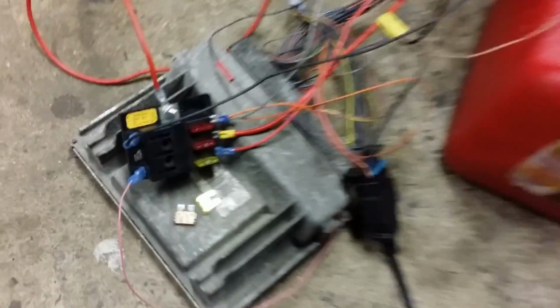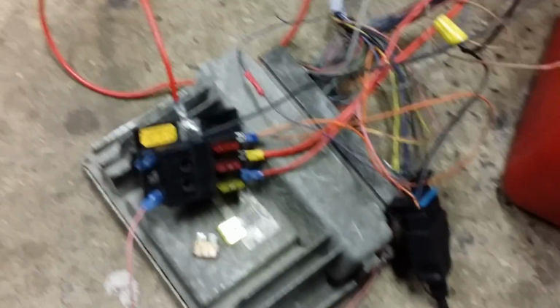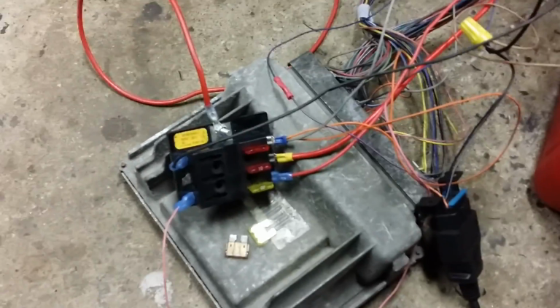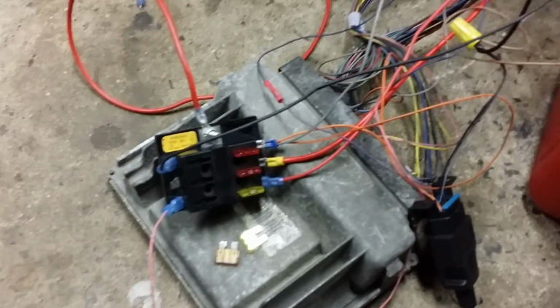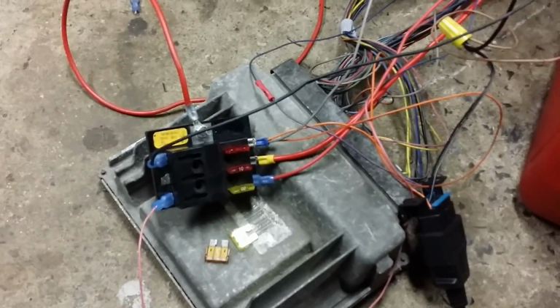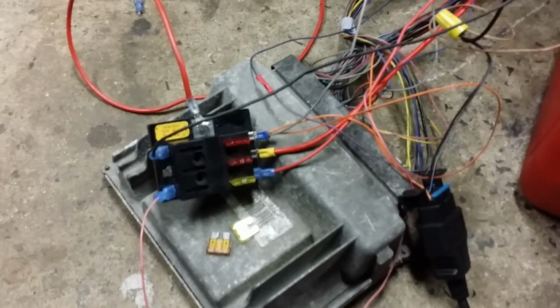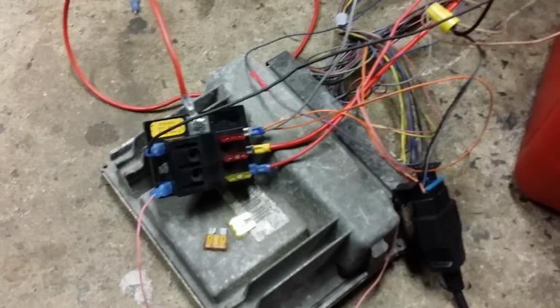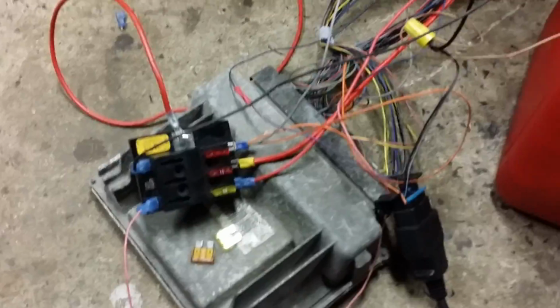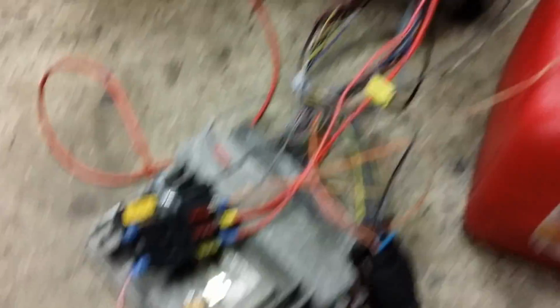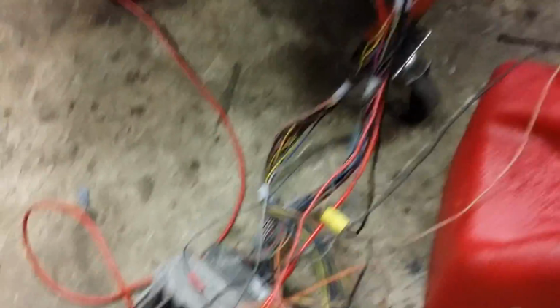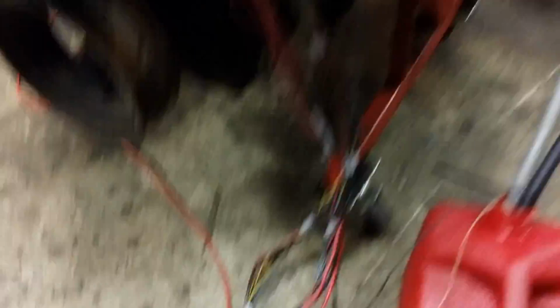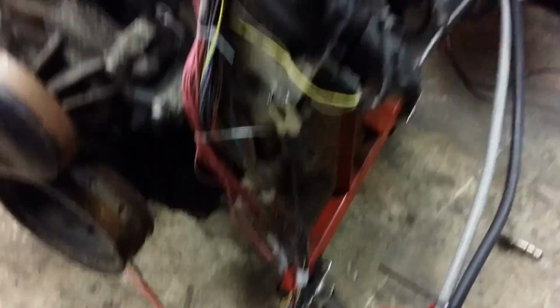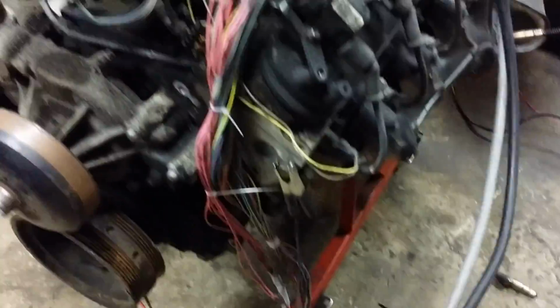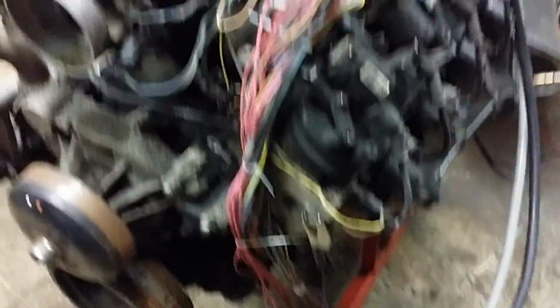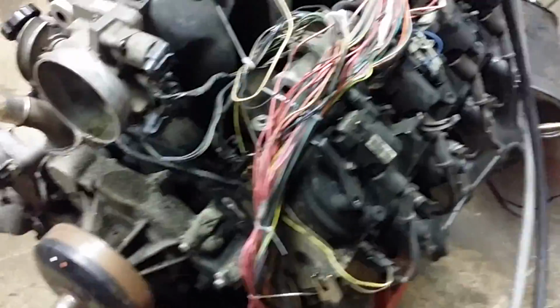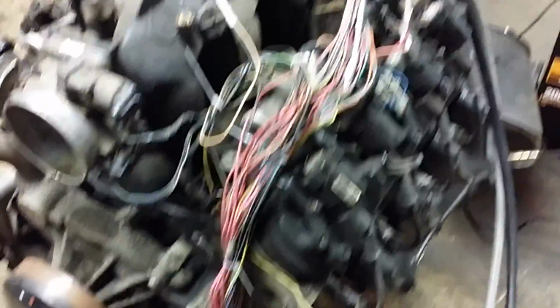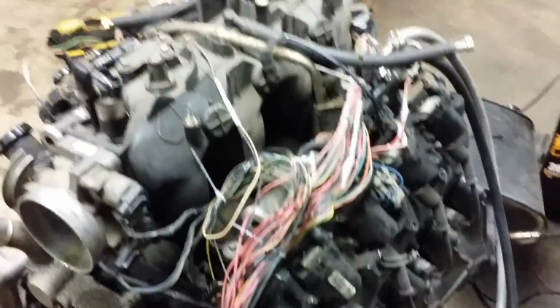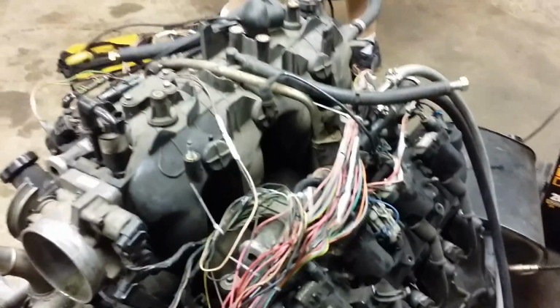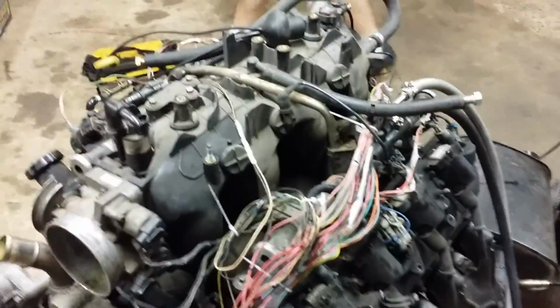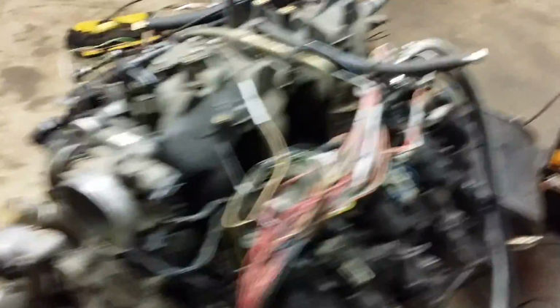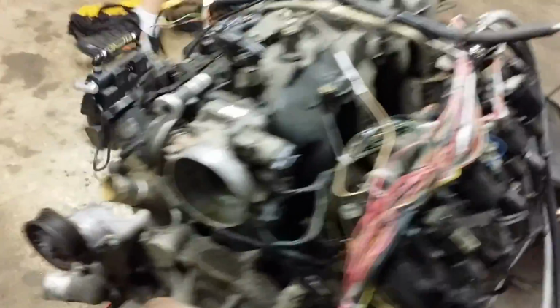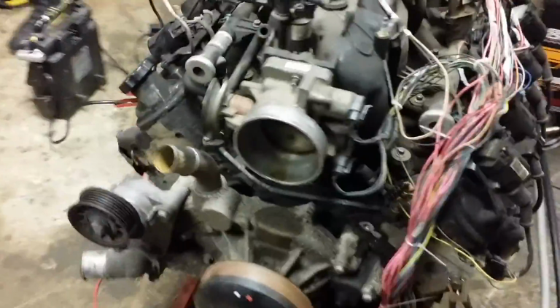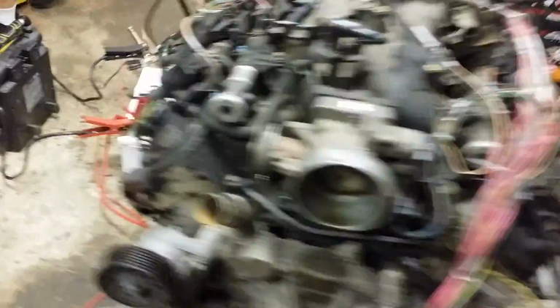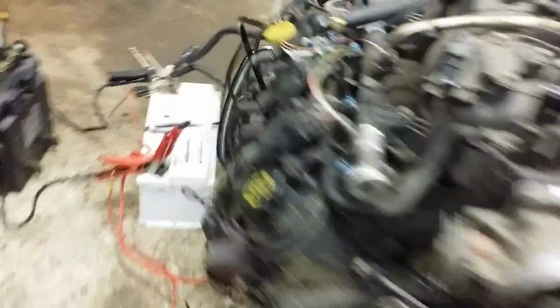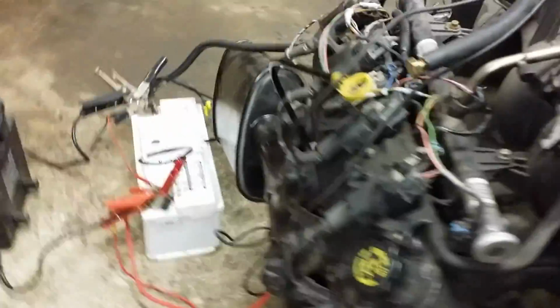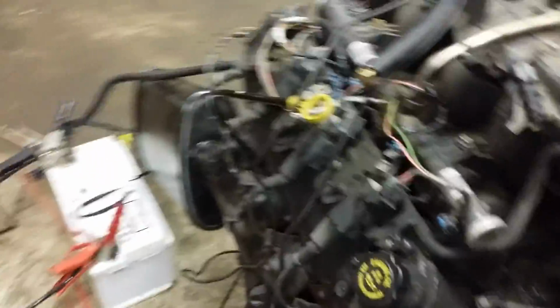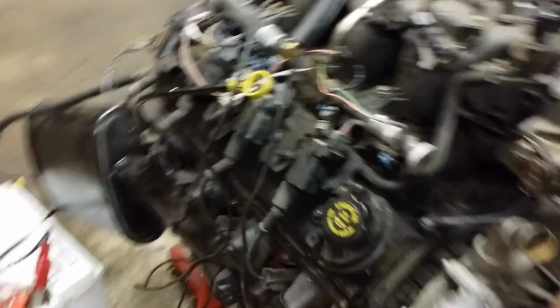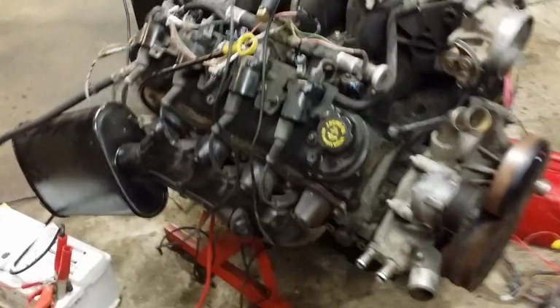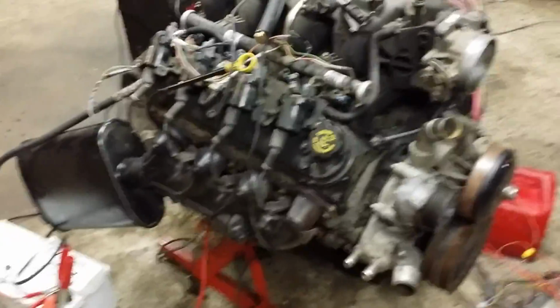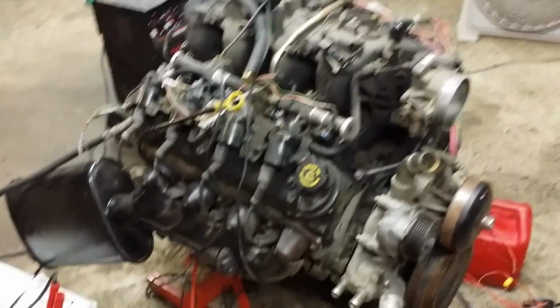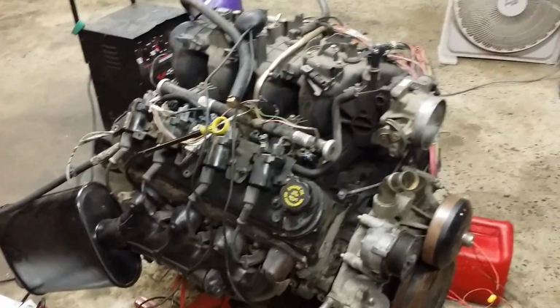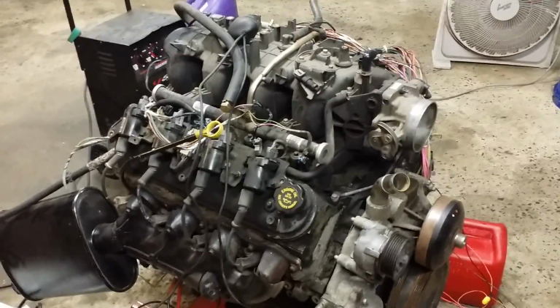Everything actually was way simpler than I thought. It's just looming it and making it pretty. And this is that motor with 356,000 miles on it.